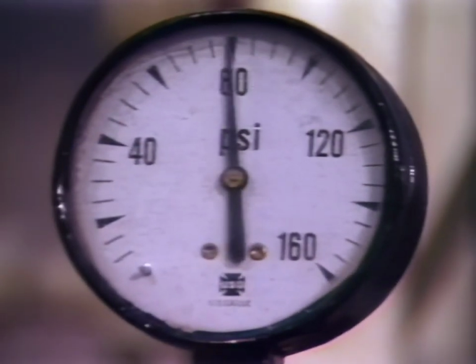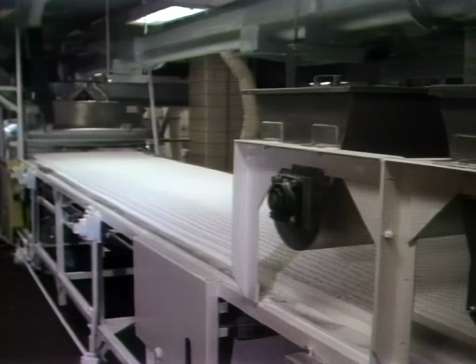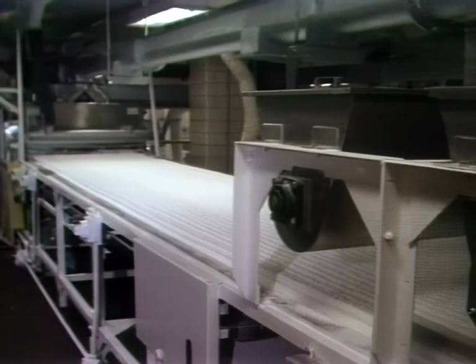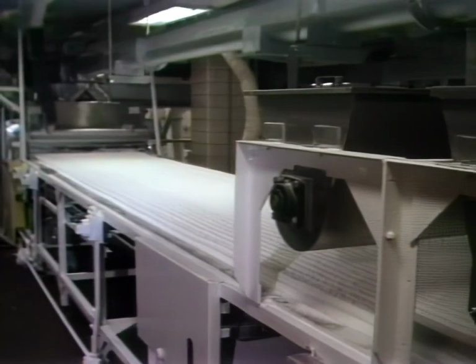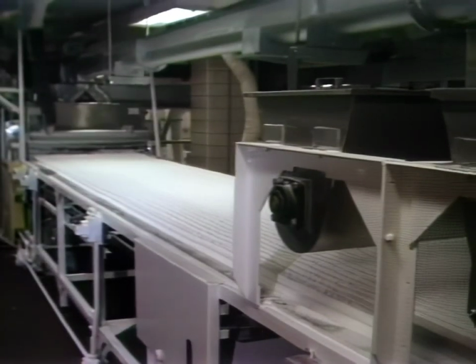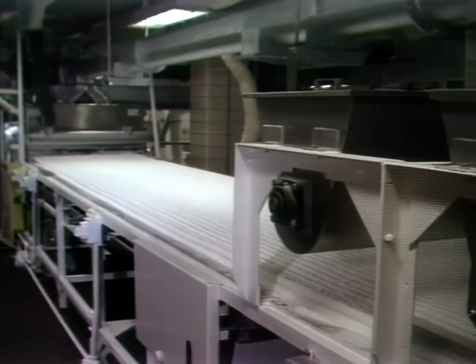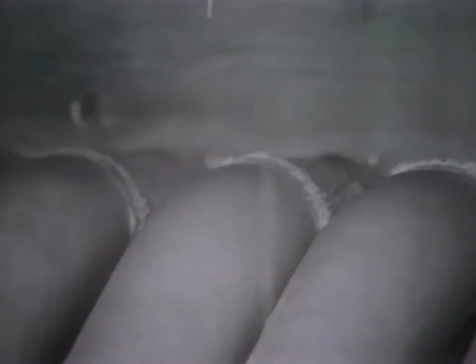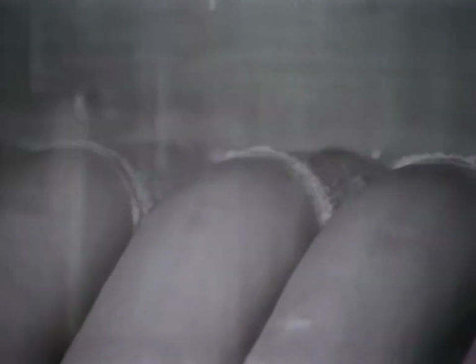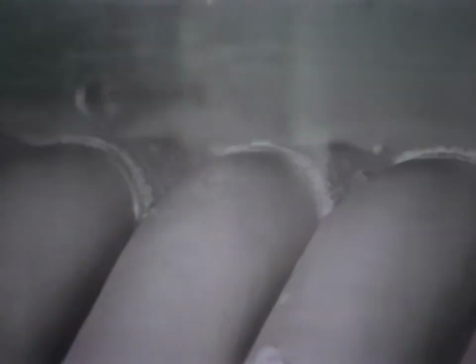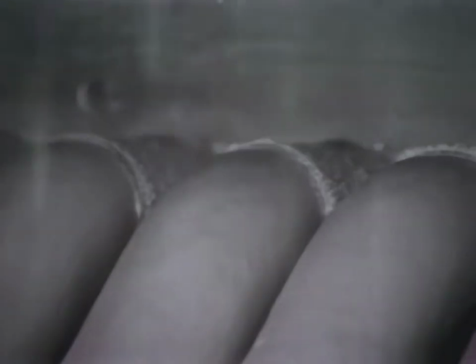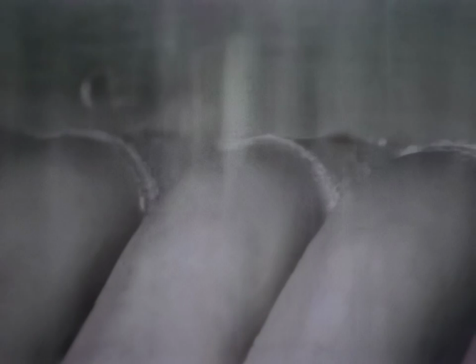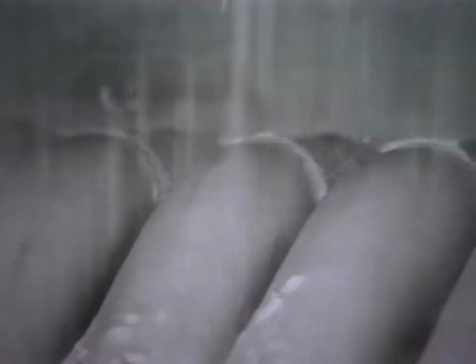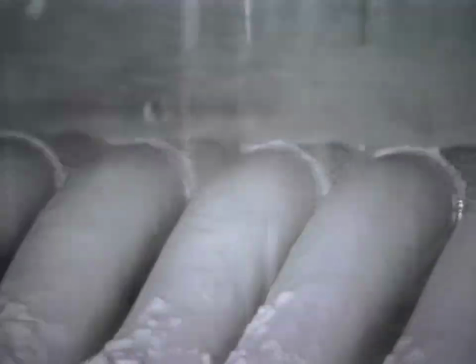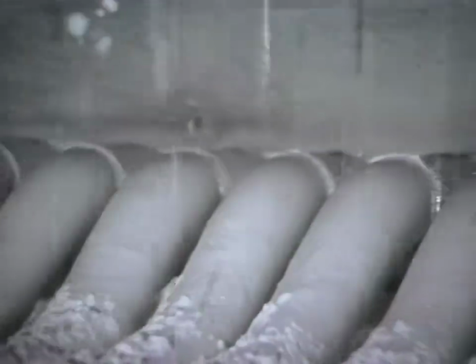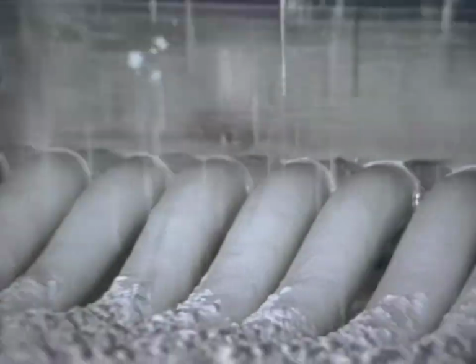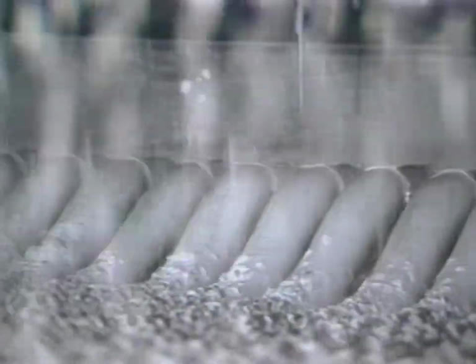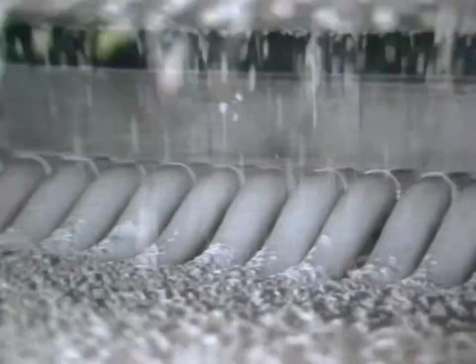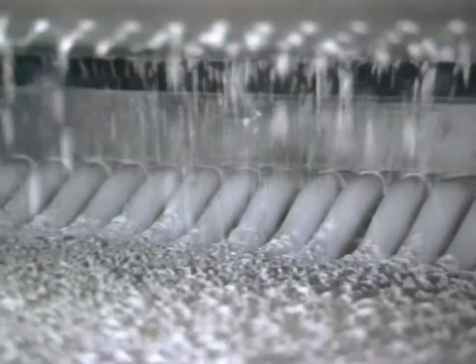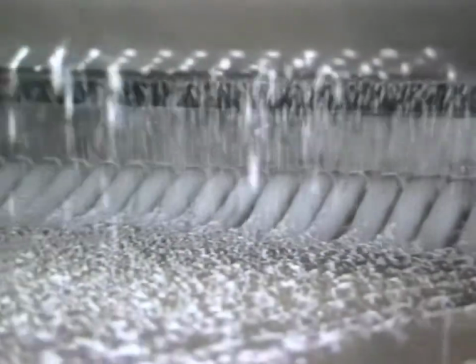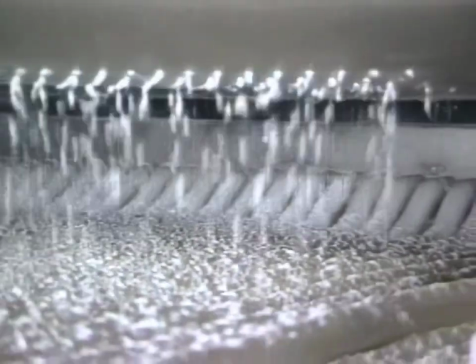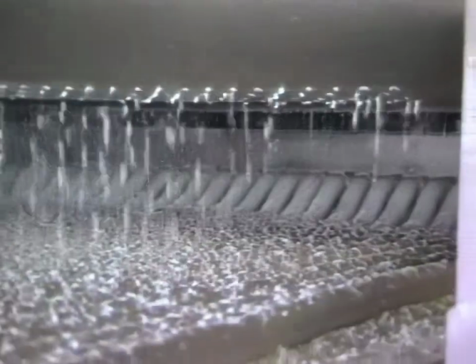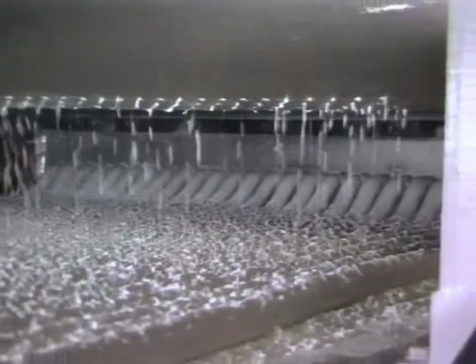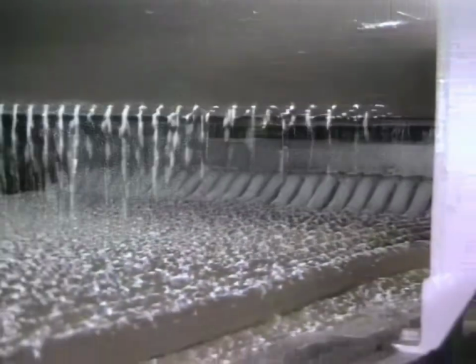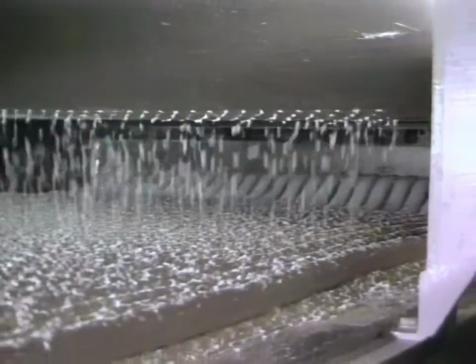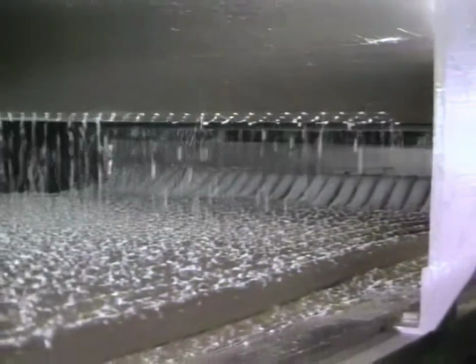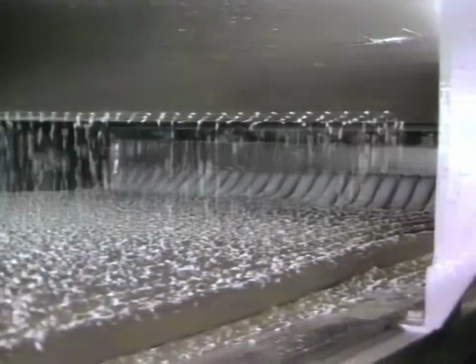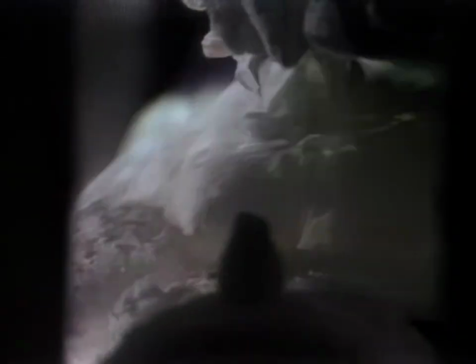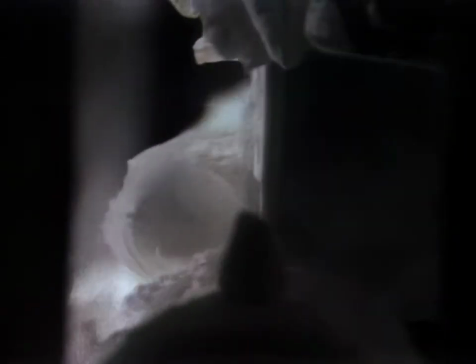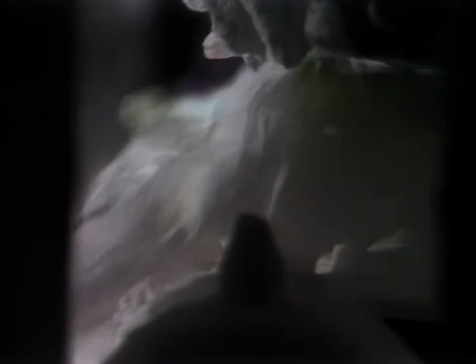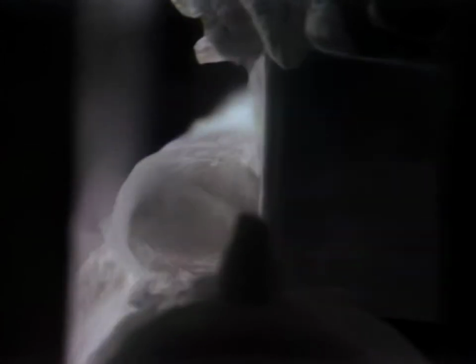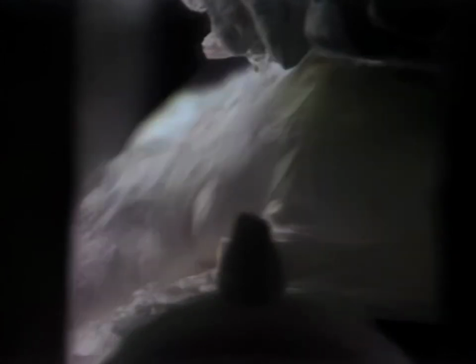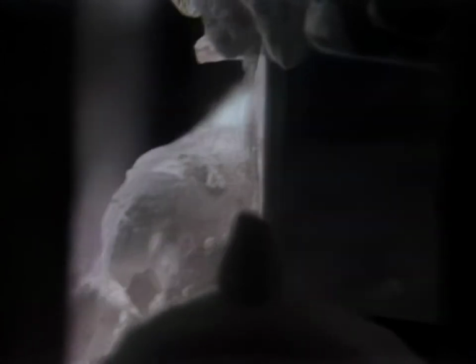This is the extrusion area where the sticky mass is formed into long ropes of future marshmallows. The ropes are sent down the assembly line and cut into individual goodies.